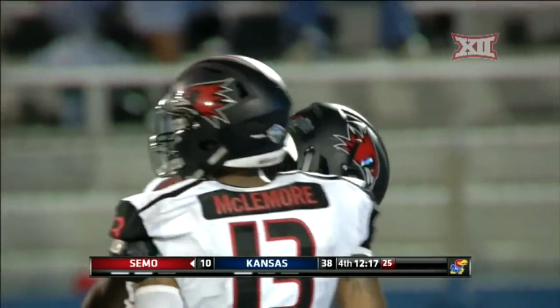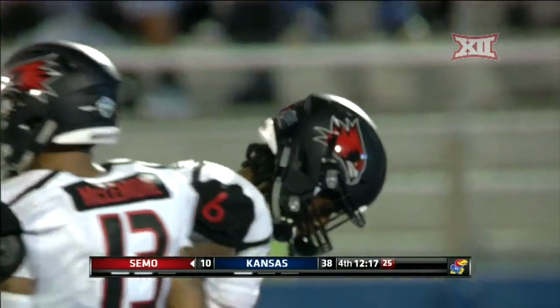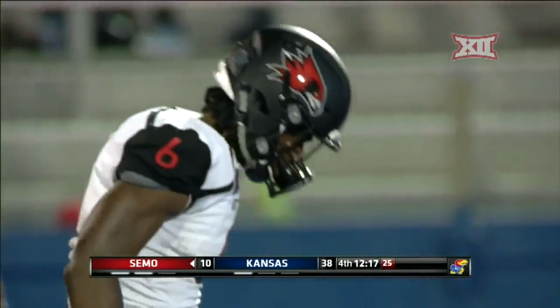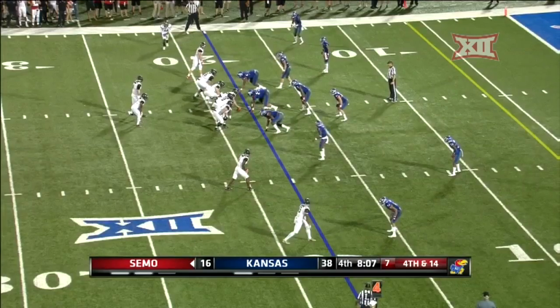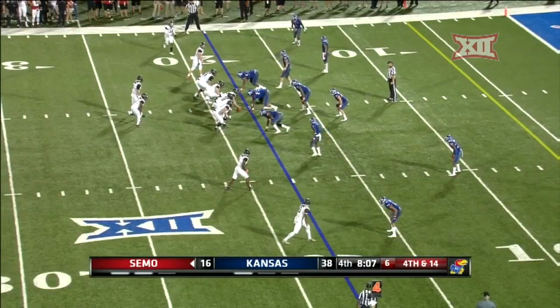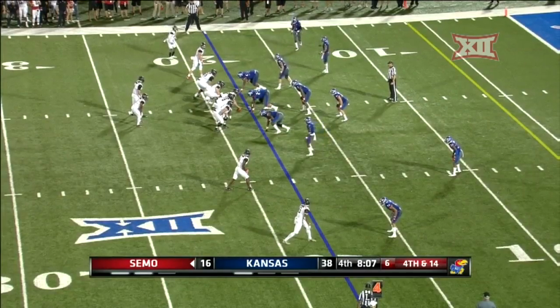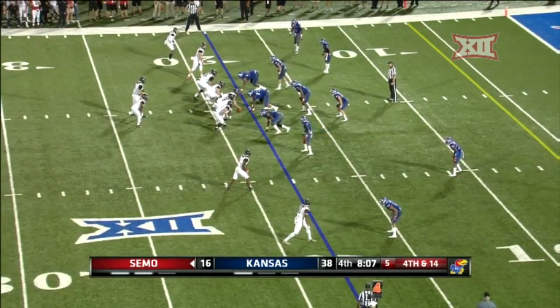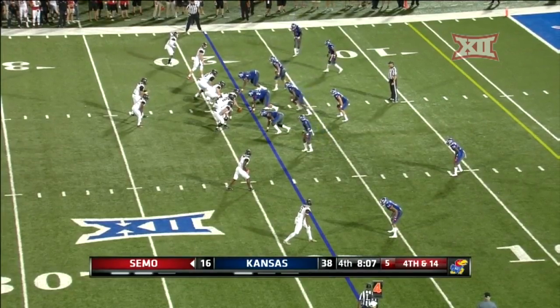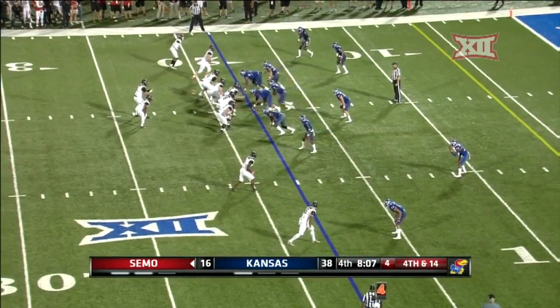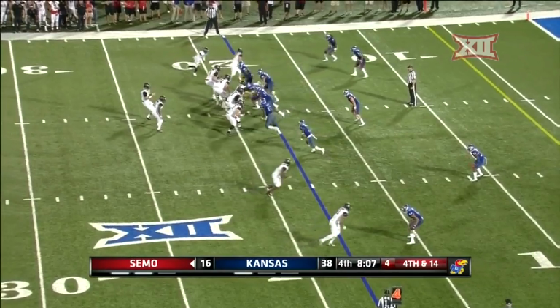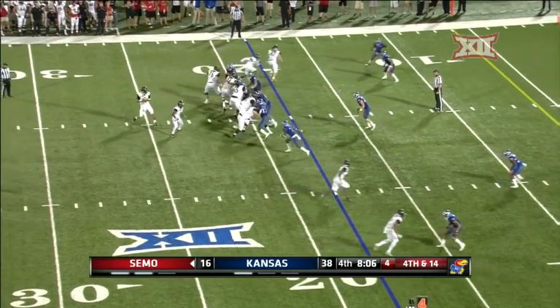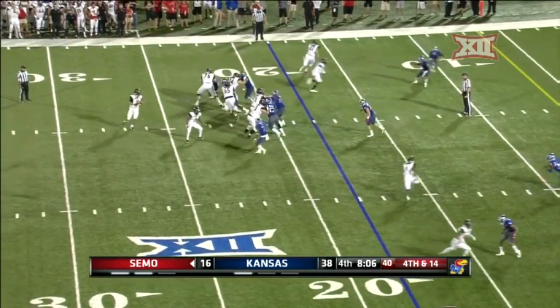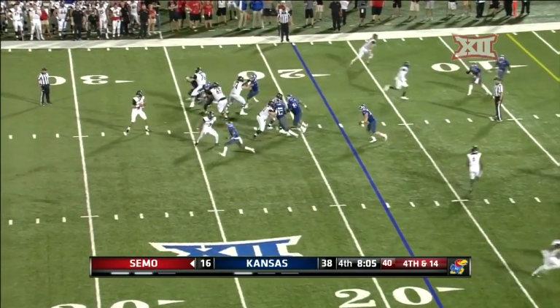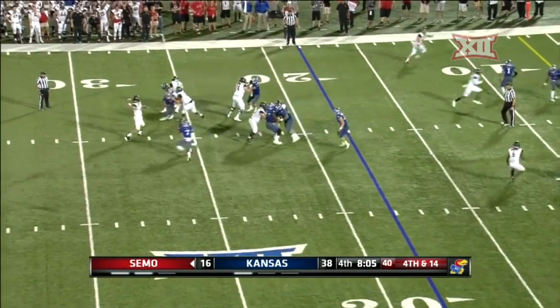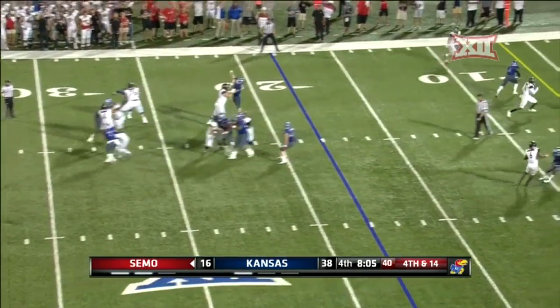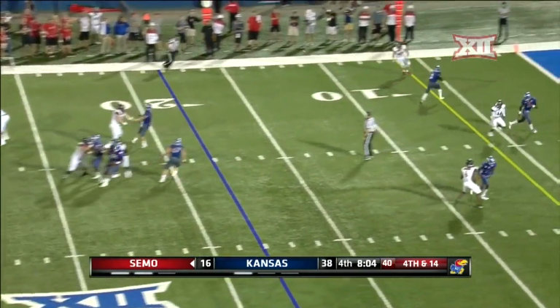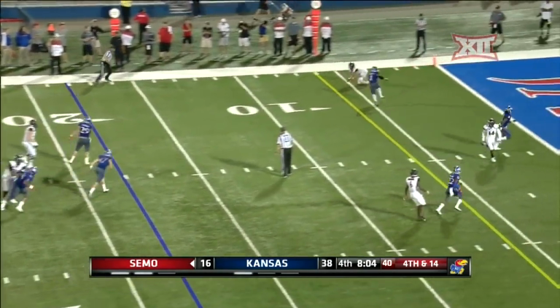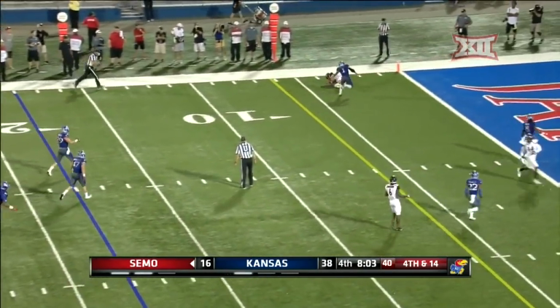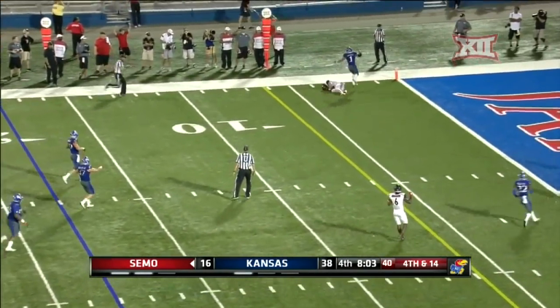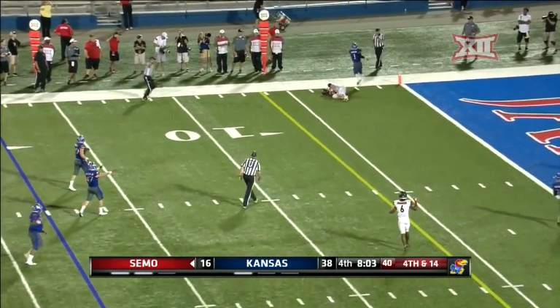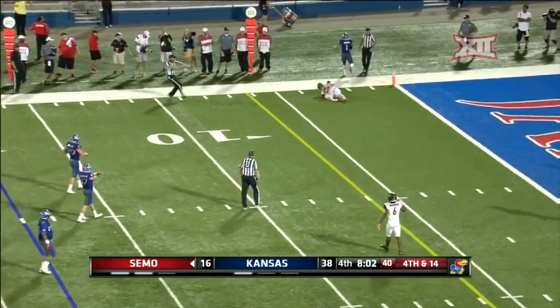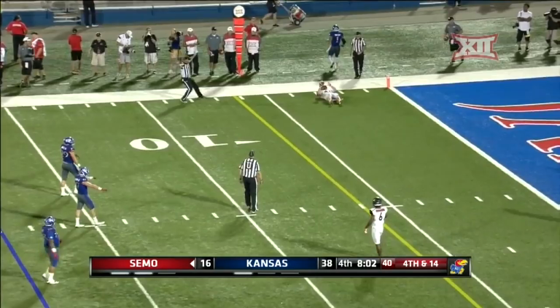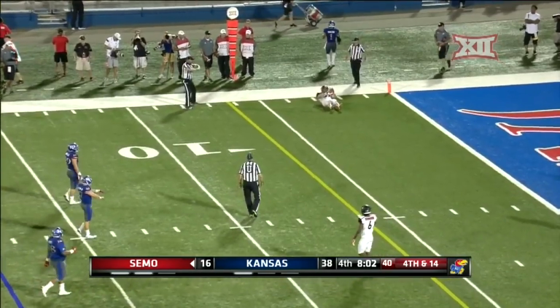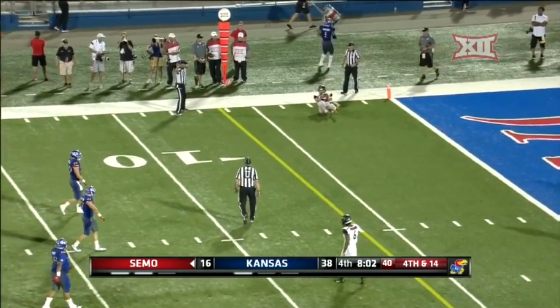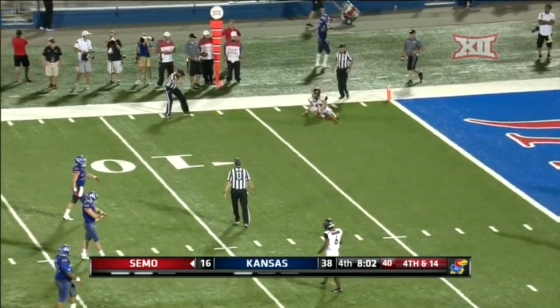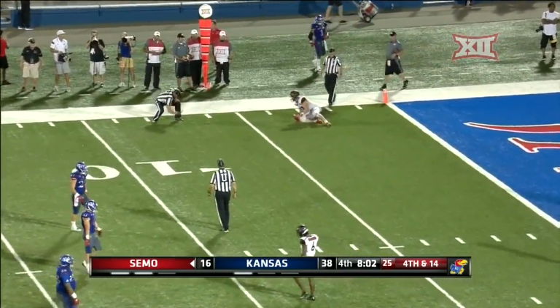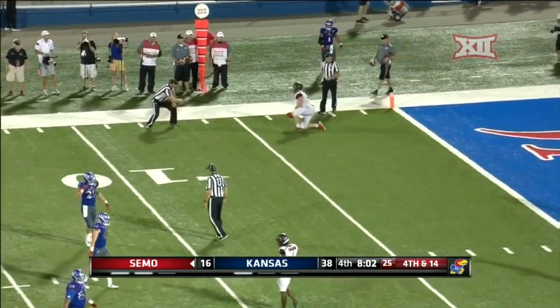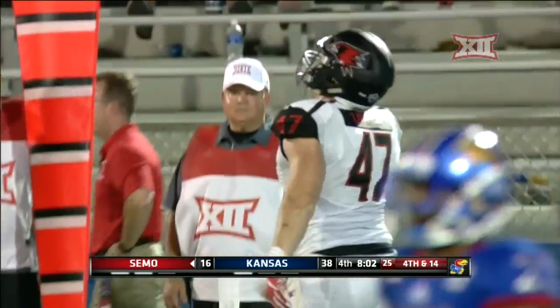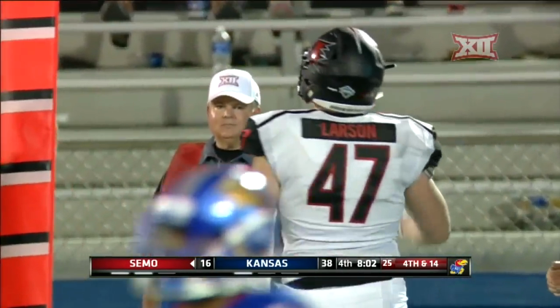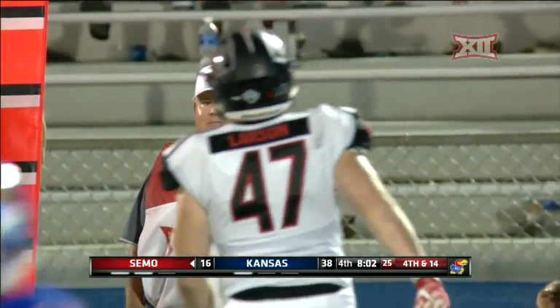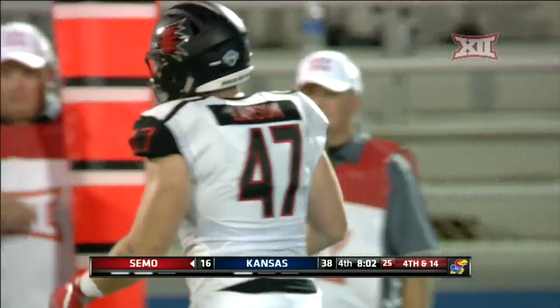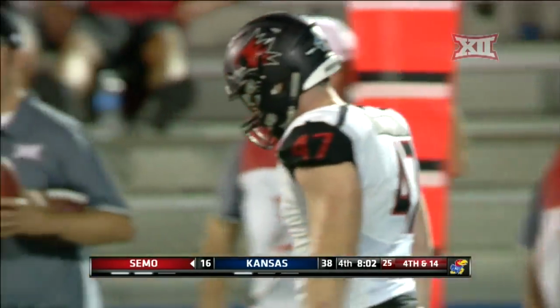Christian Wilkerson on fourth down with 8:07 to play here in the fourth. Hoskett with time, has a man, throws it short — that ball incomplete. Boy, he had him, just couldn't get it to him. Not catchable.